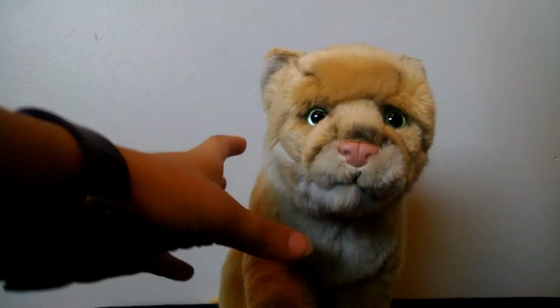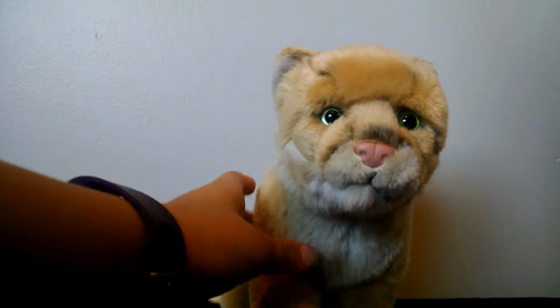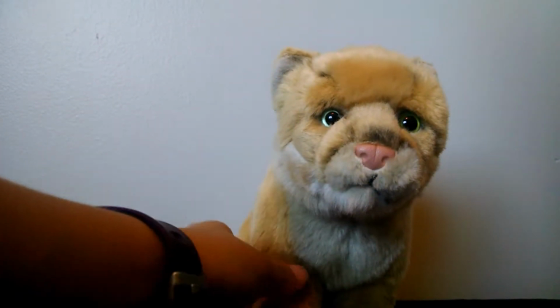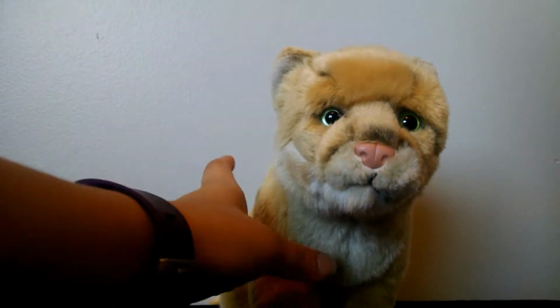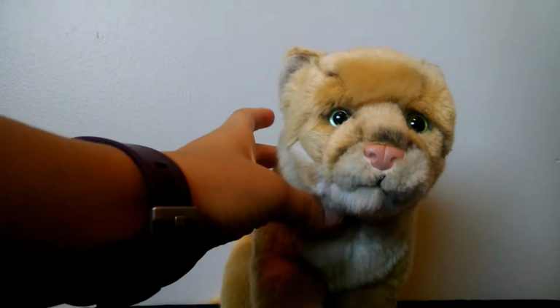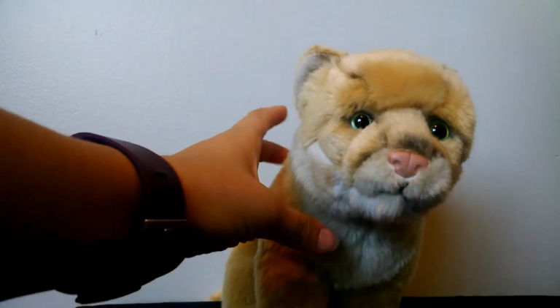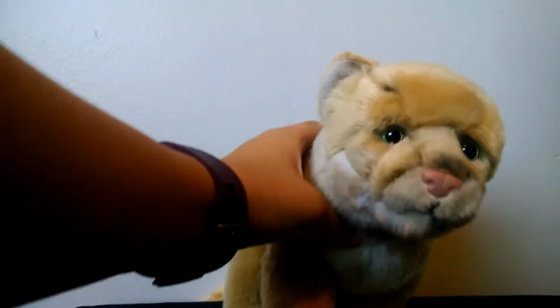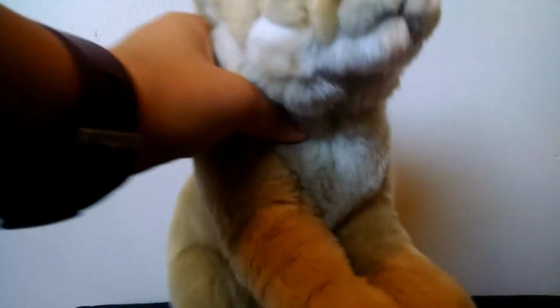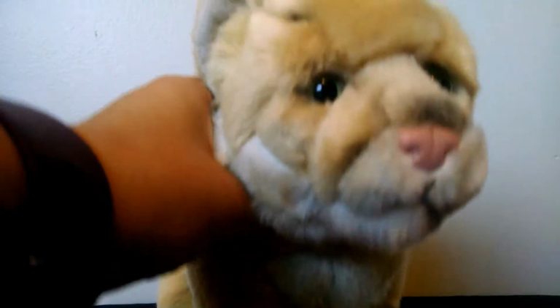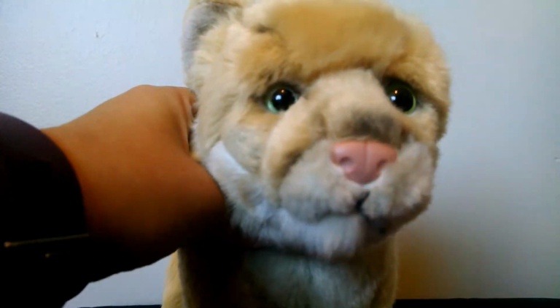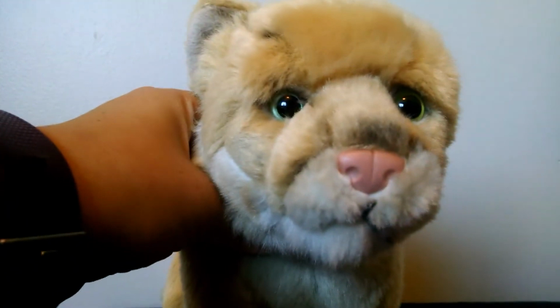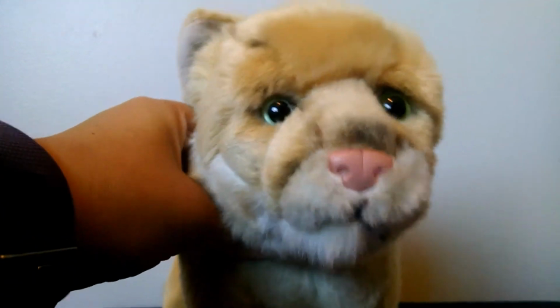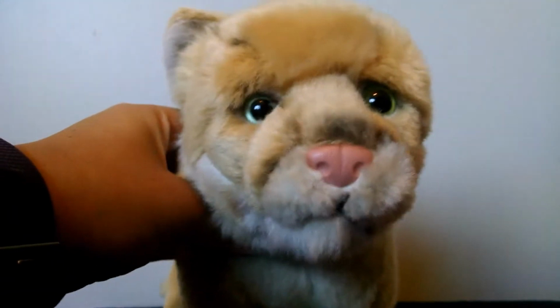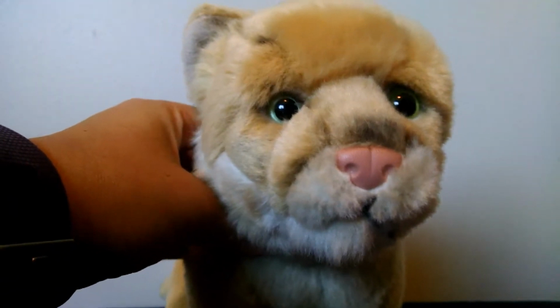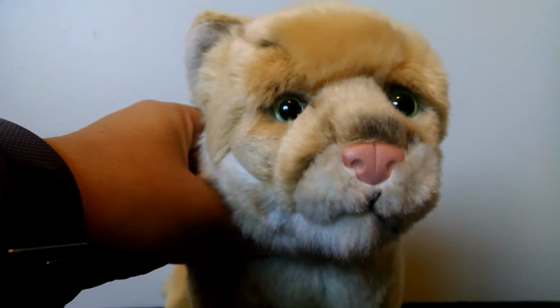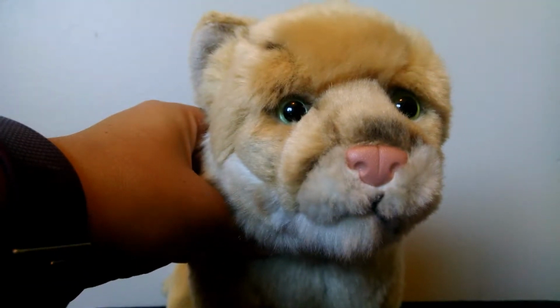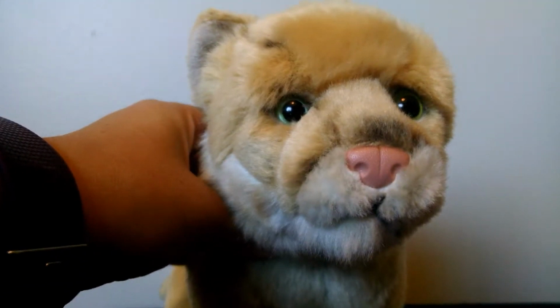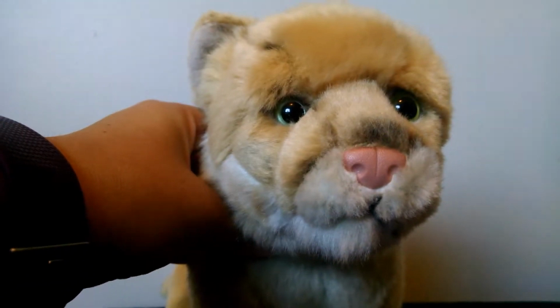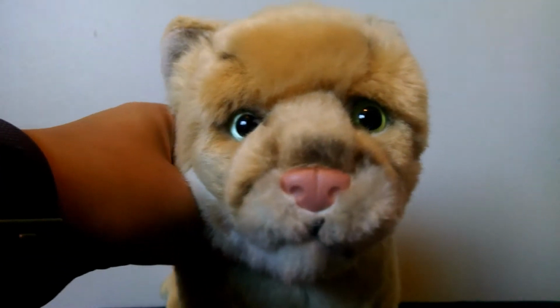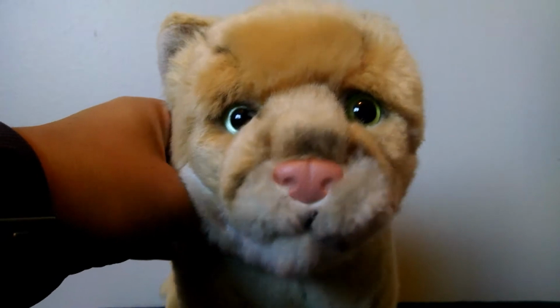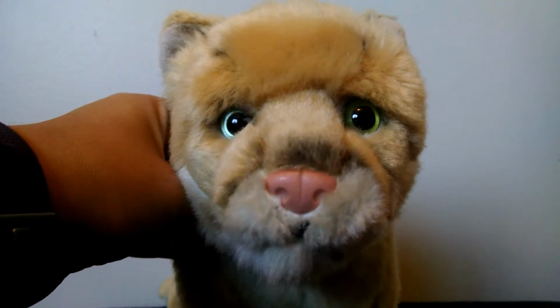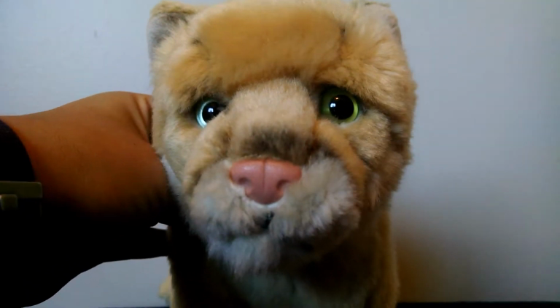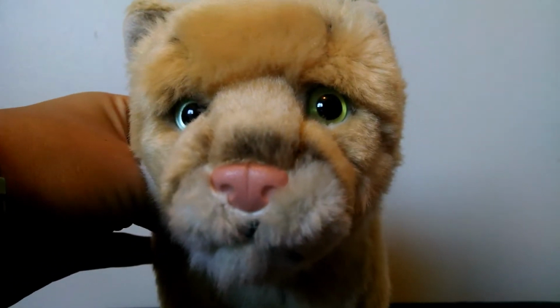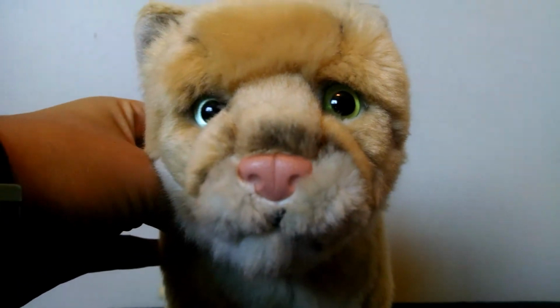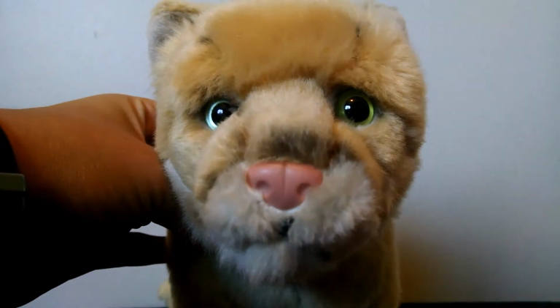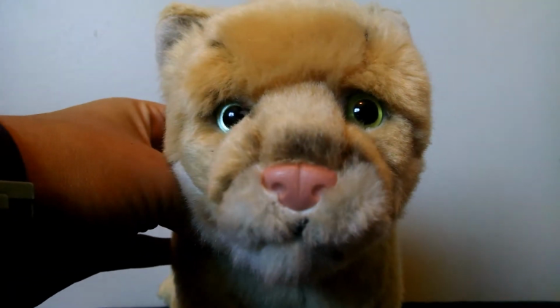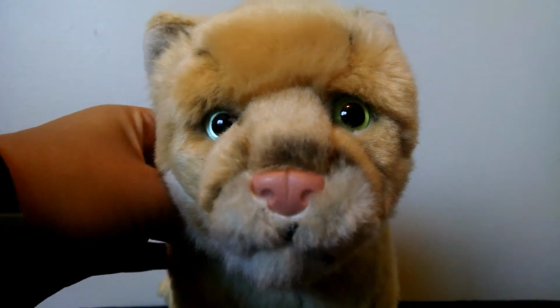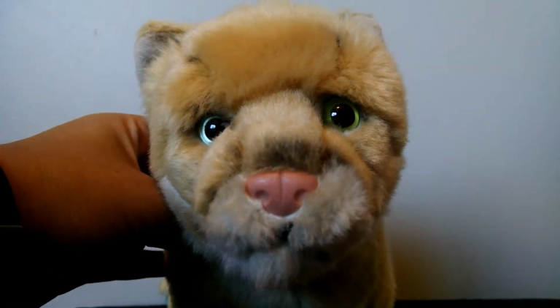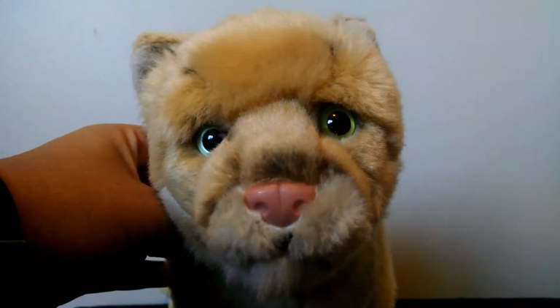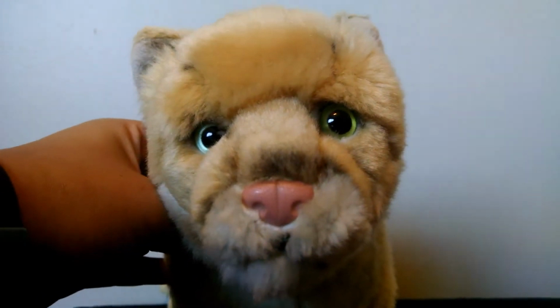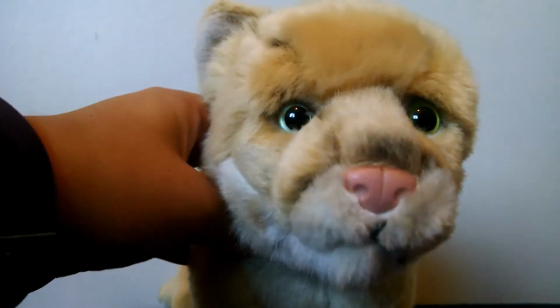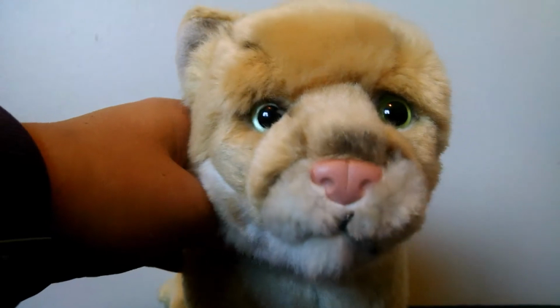Did you just buy a new Webkinz? Are you having trouble naming that Webkinz? Well, that's alright because Webkinz and Stuff is here to help. Hey guys, yes, I'm doing another video. This is my second video today.